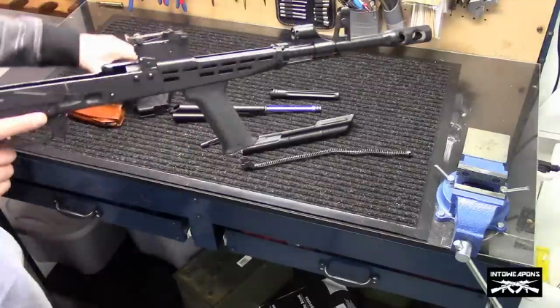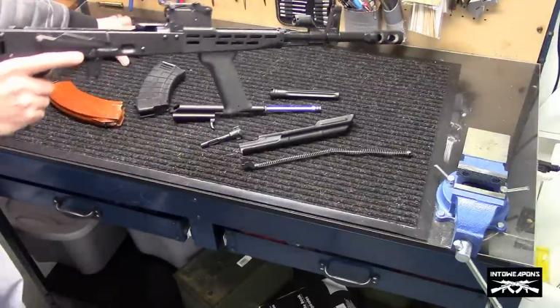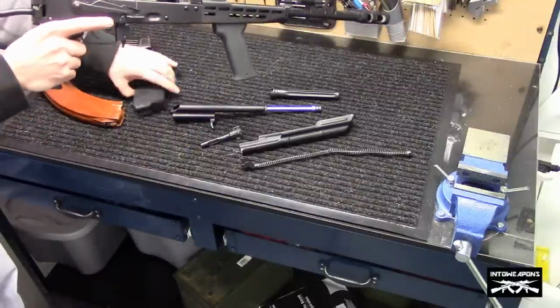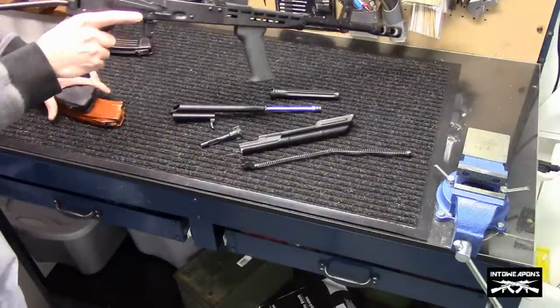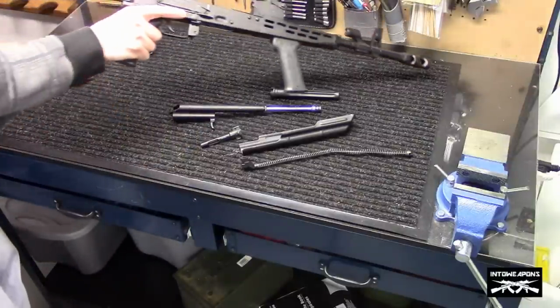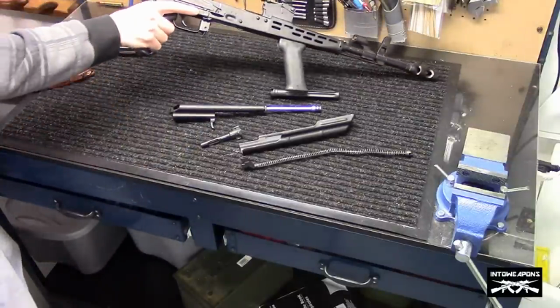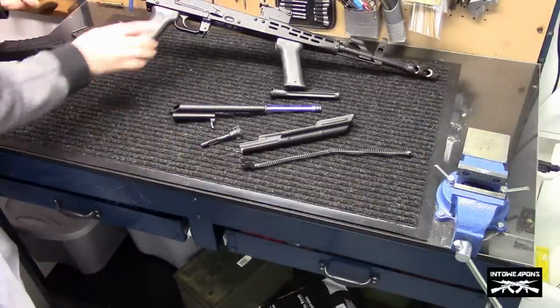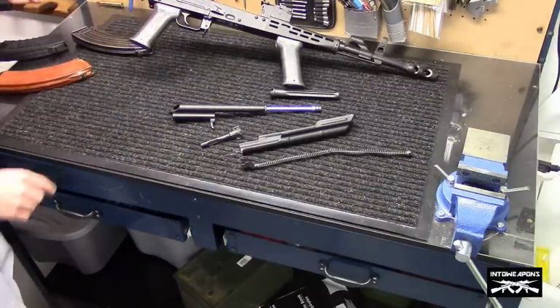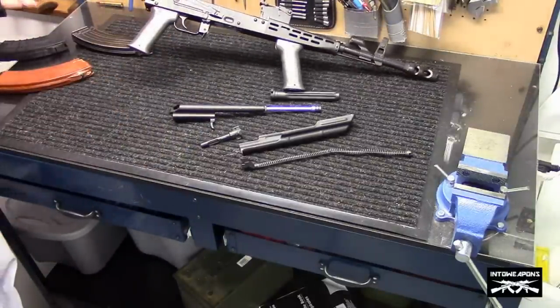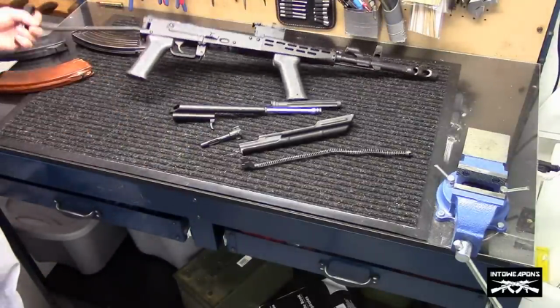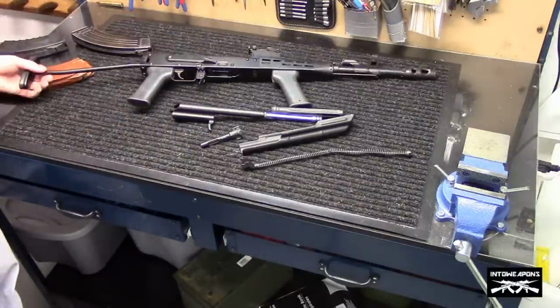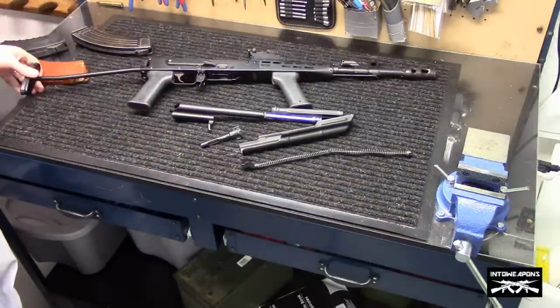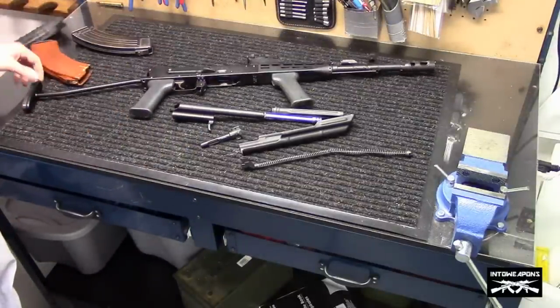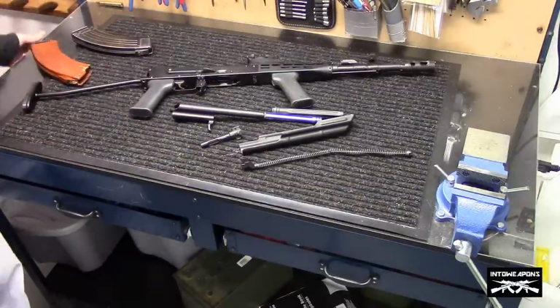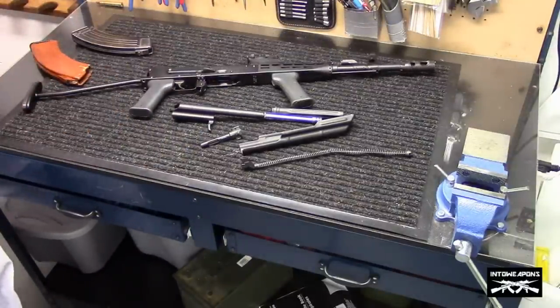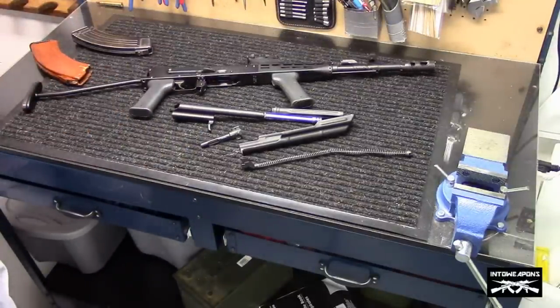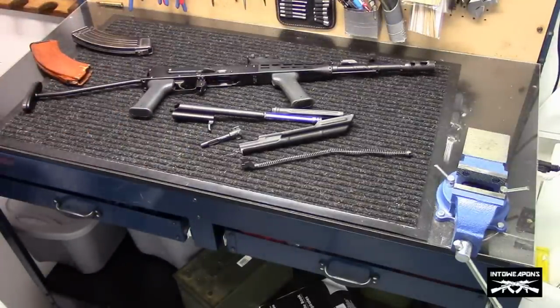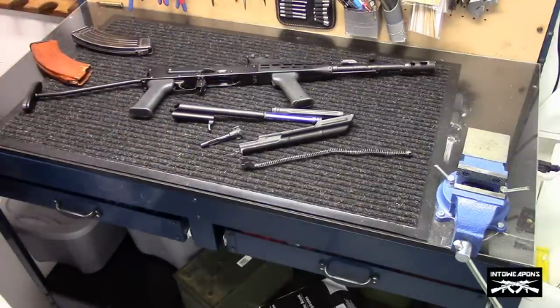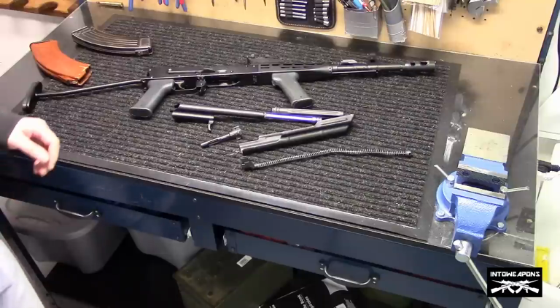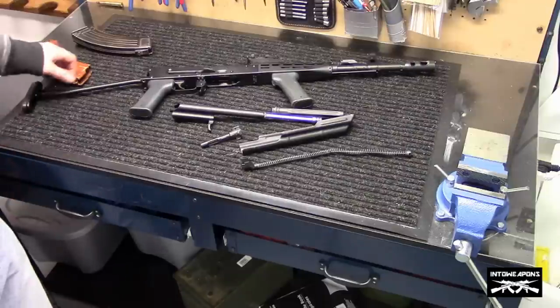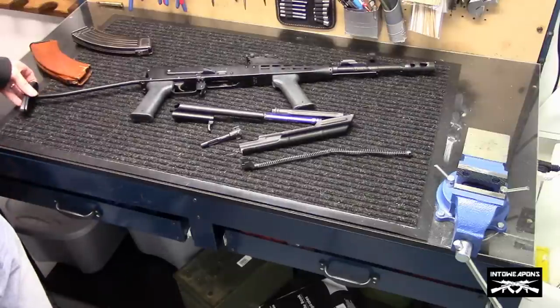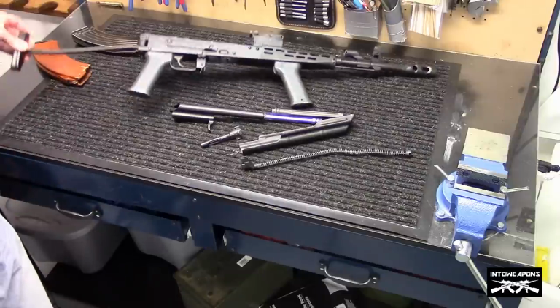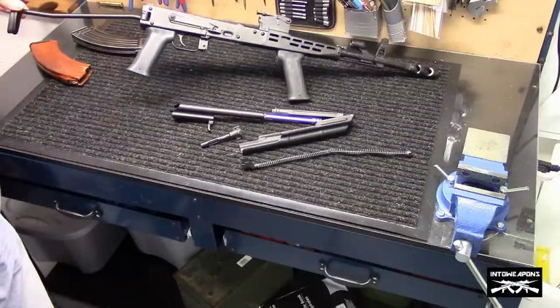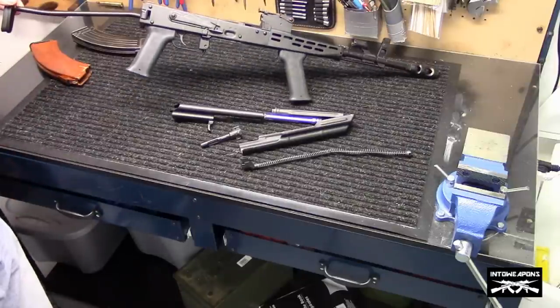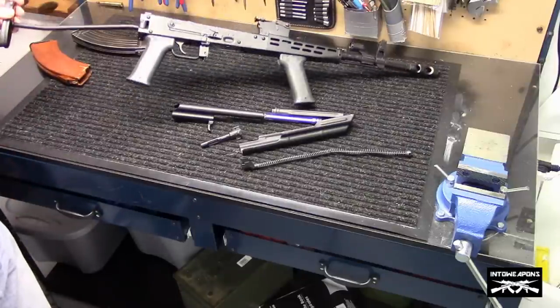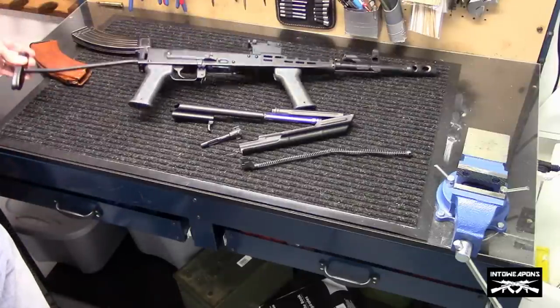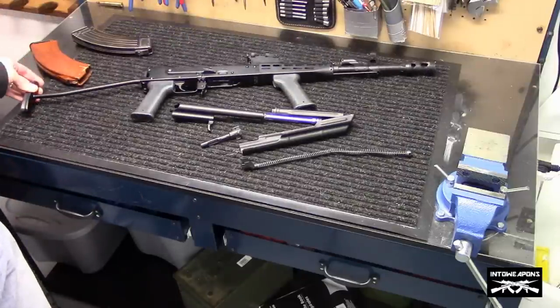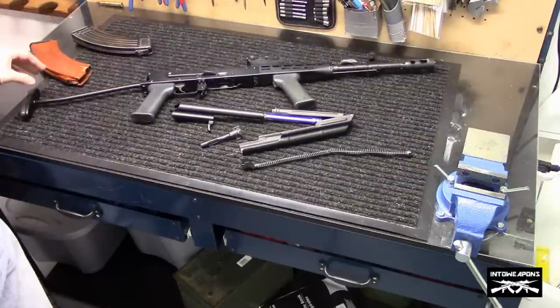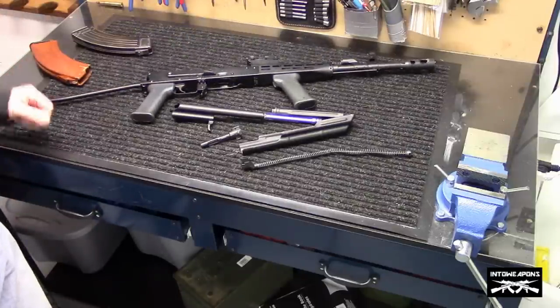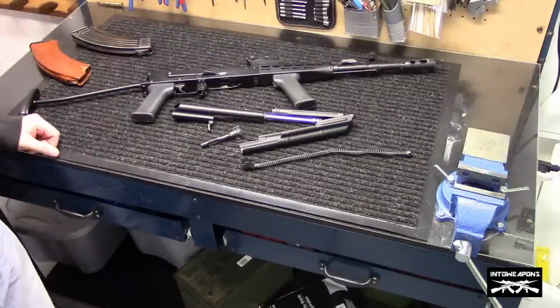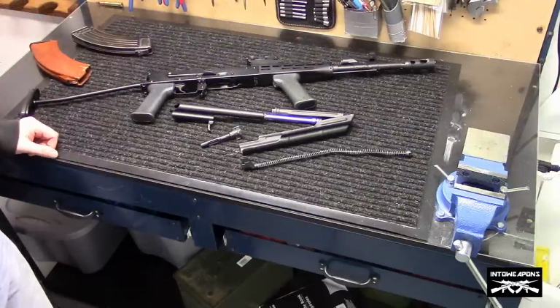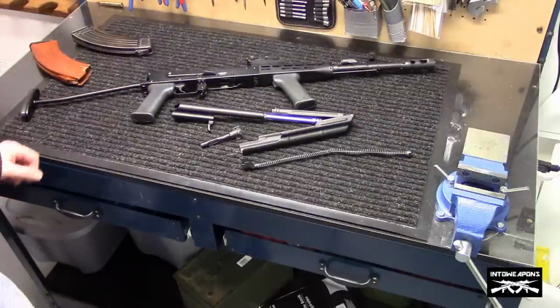That's pretty much it guys. I'm hoping to bring it to the range tomorrow and do some shooting with it, so we'll go ahead and test fire it and see how it runs. I appreciate you watching. If you have any questions, let me know. Until next time, take it easy.